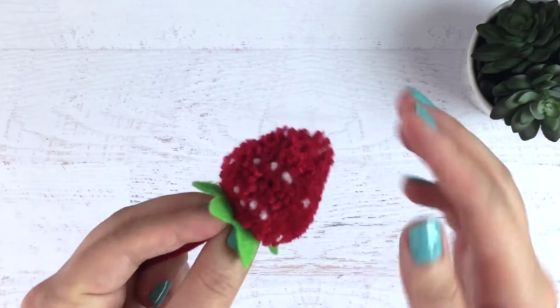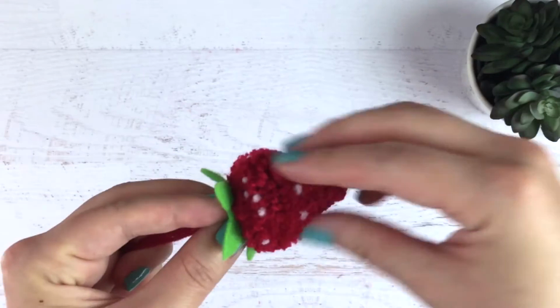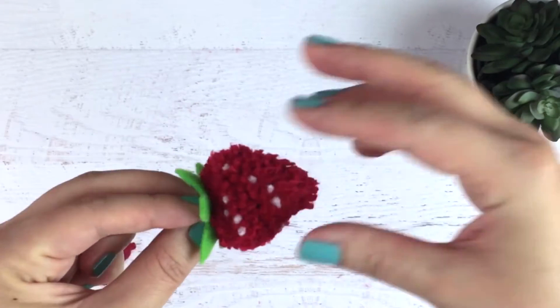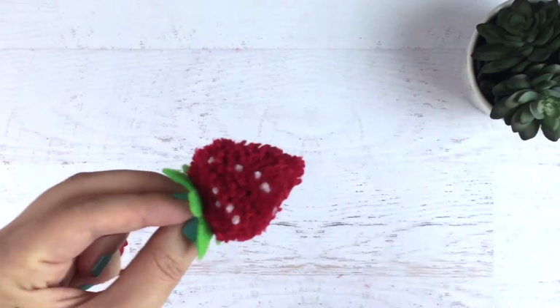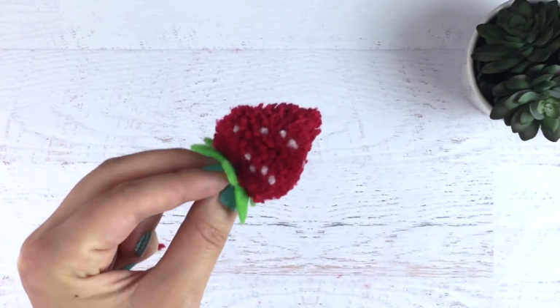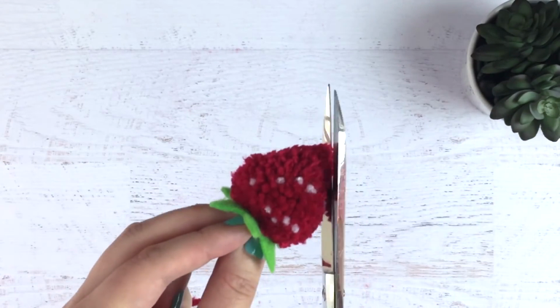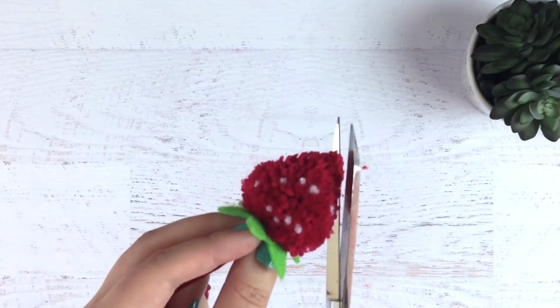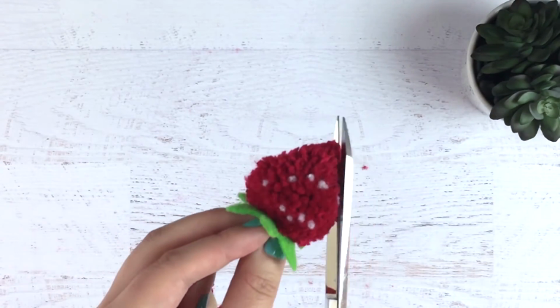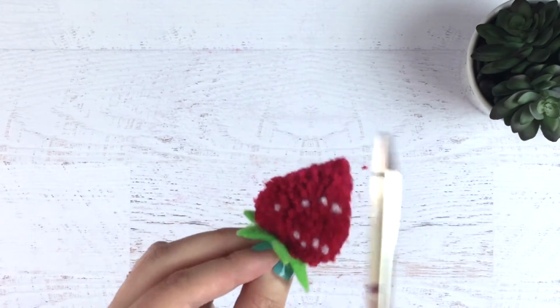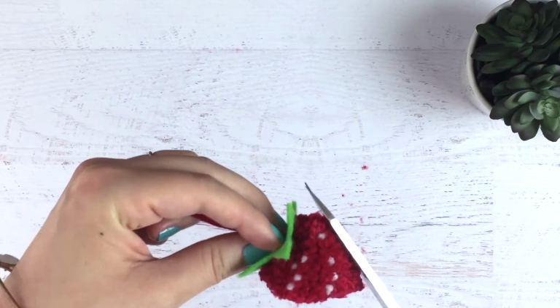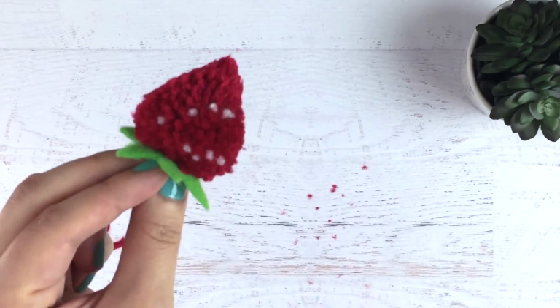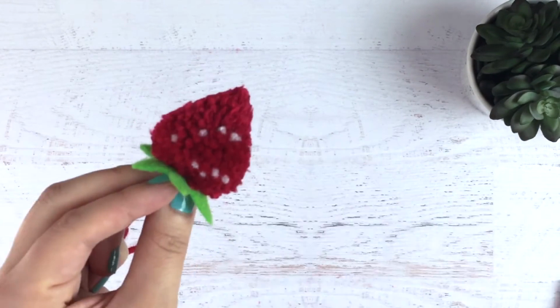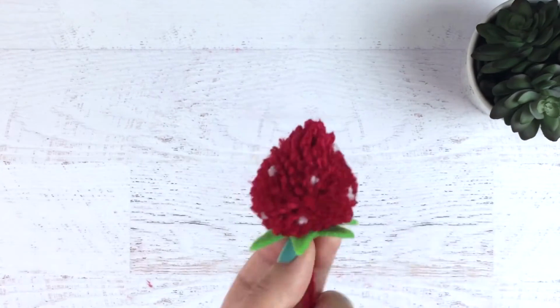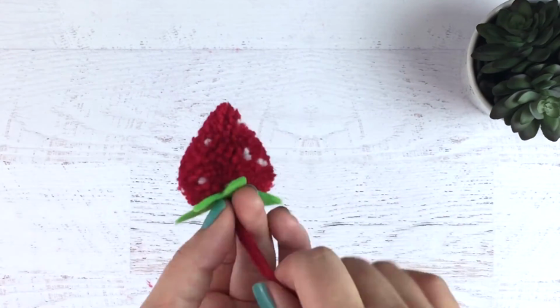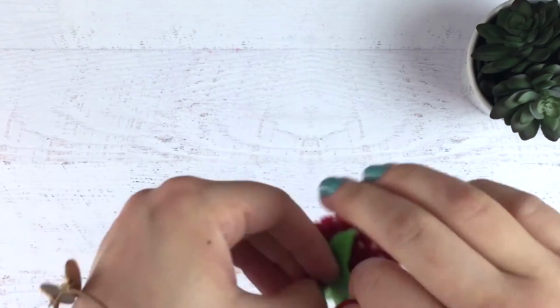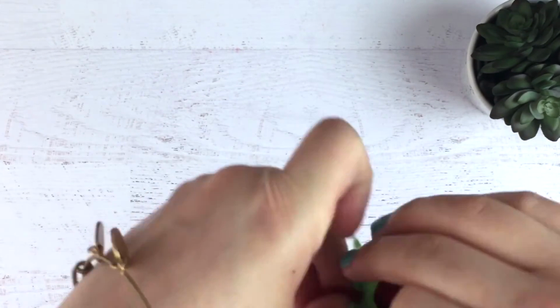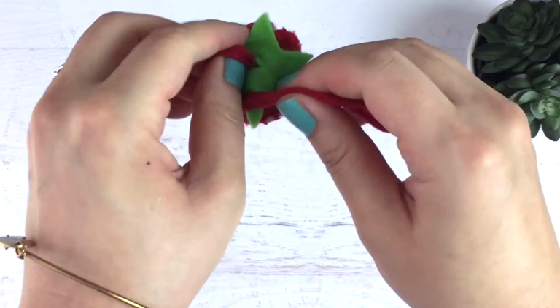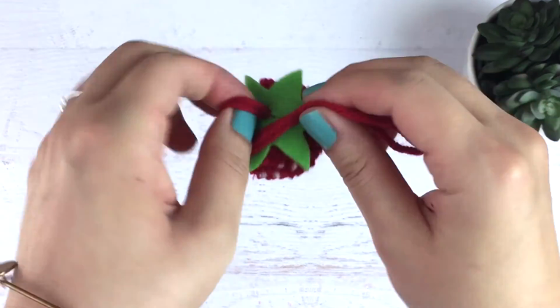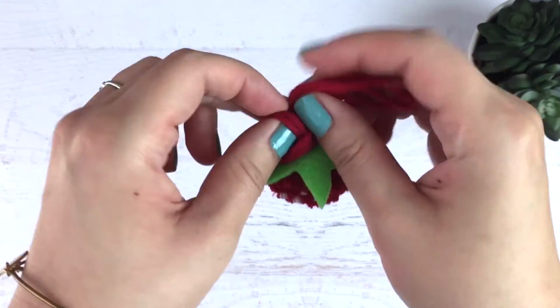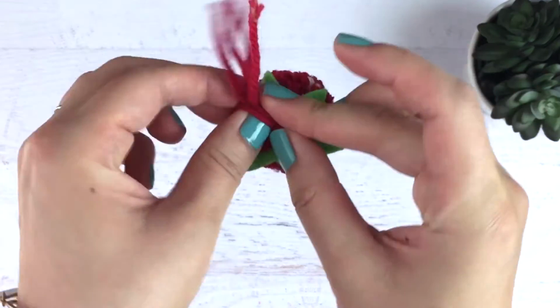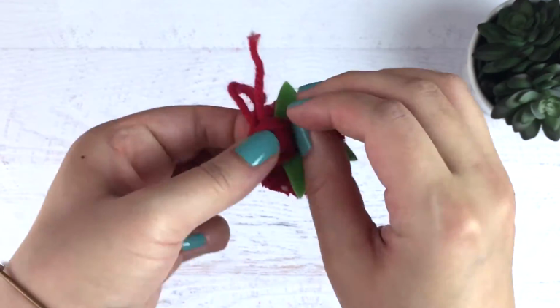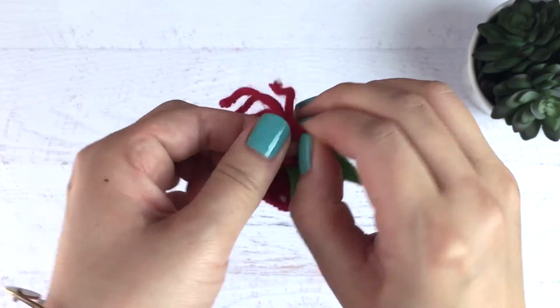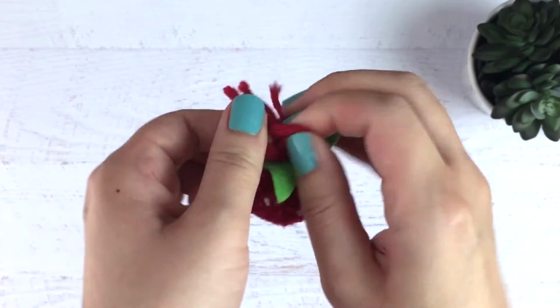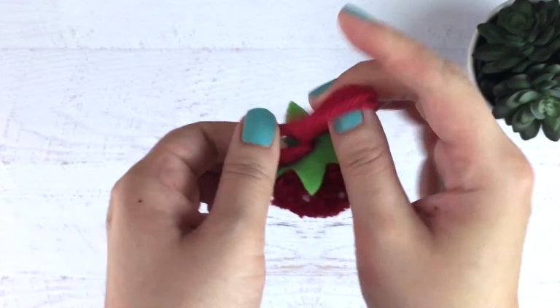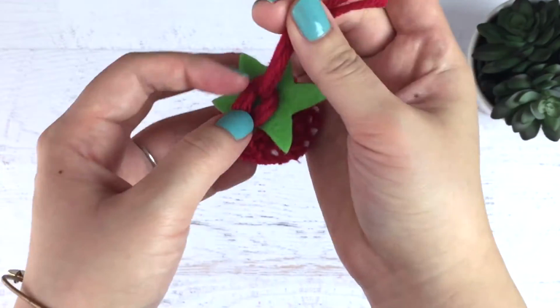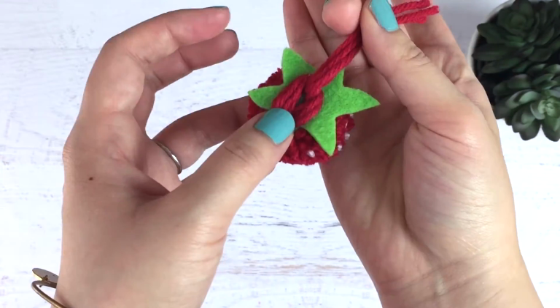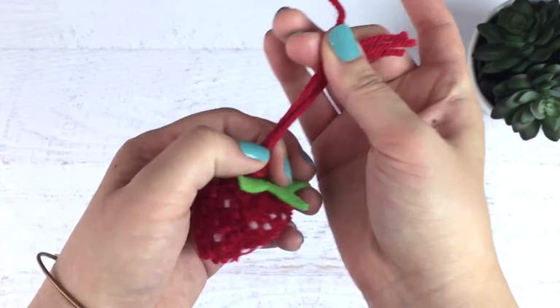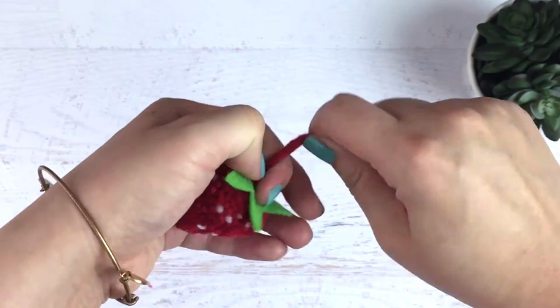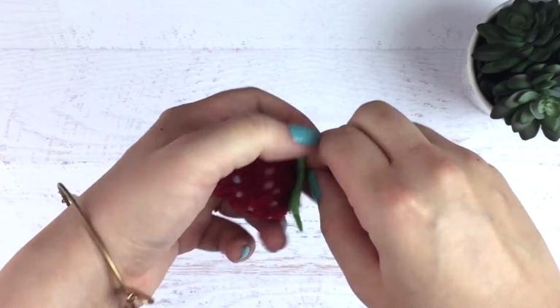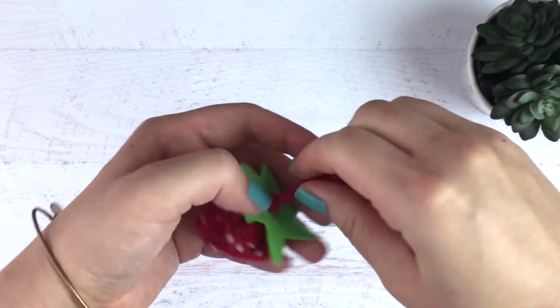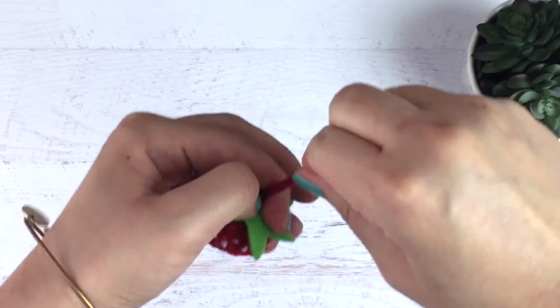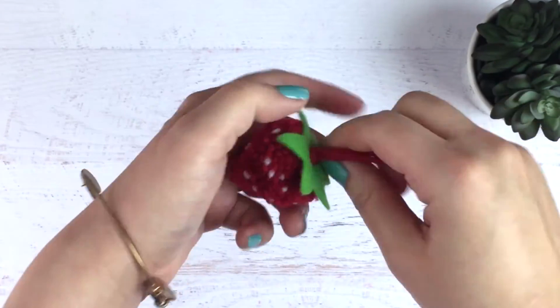Here you can see I'm just making a few last minute adjustments. You can trim it off to make it look exactly how you want it to. Then I'm just tying a knot in the top to keep the leaf in place.